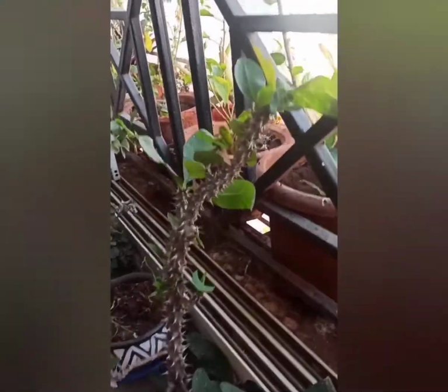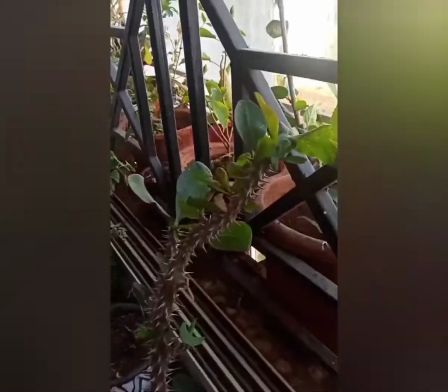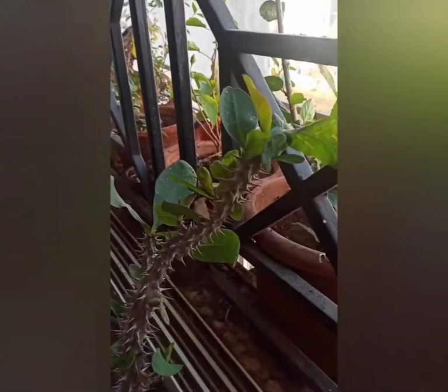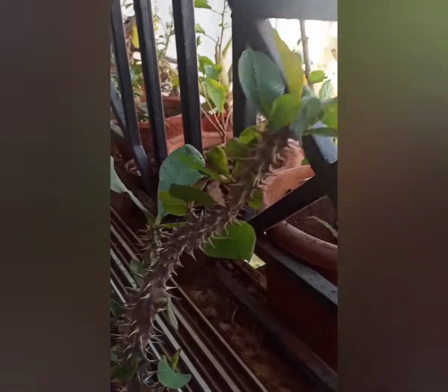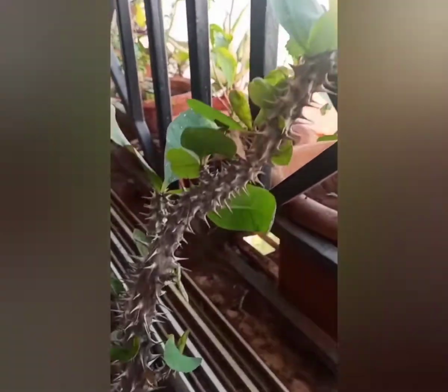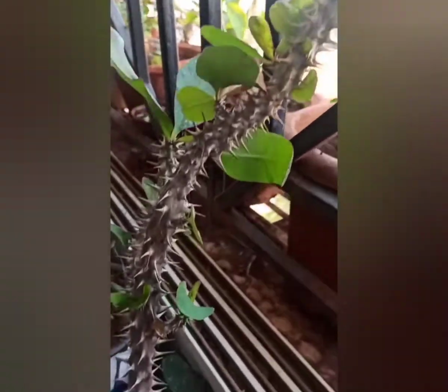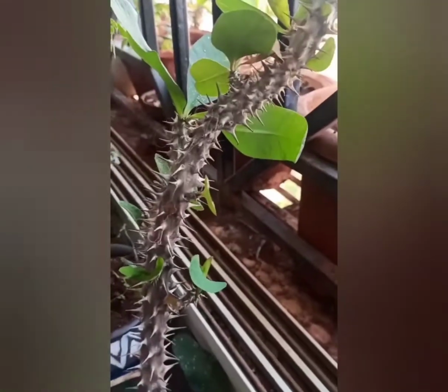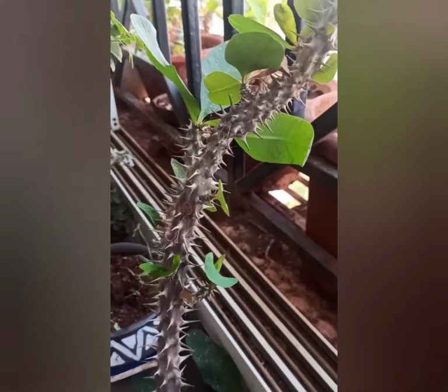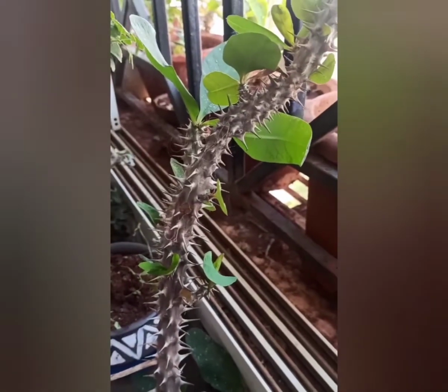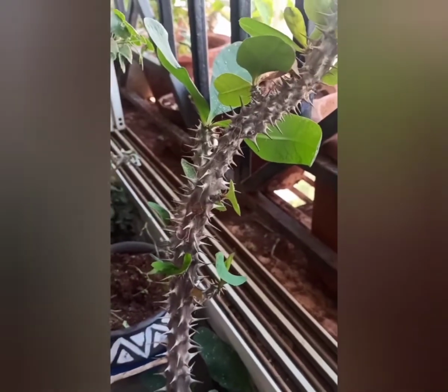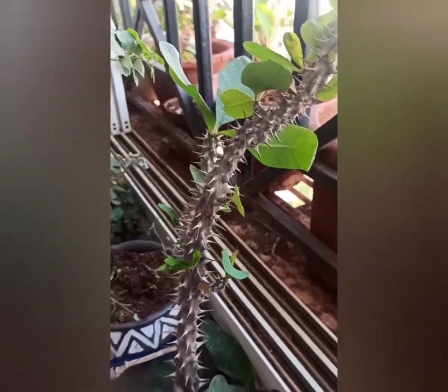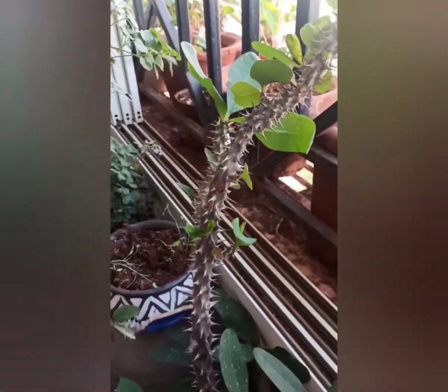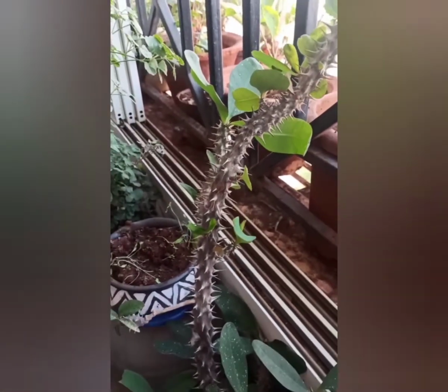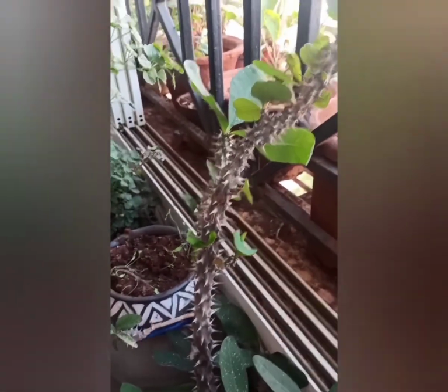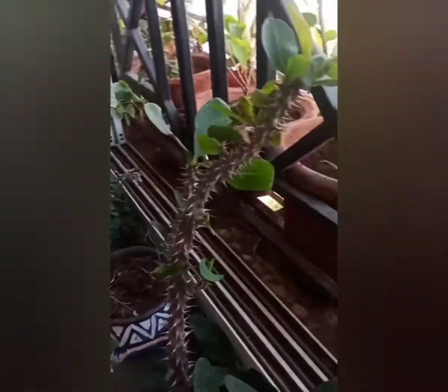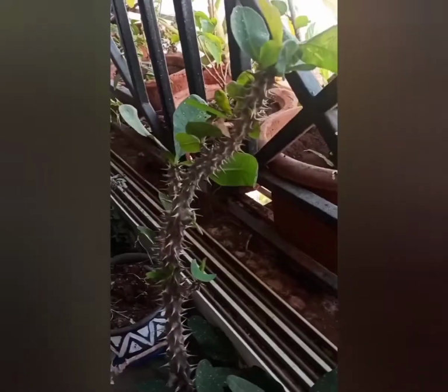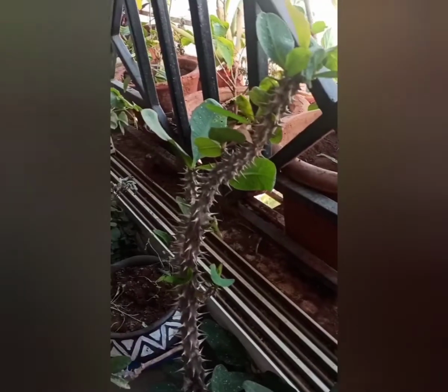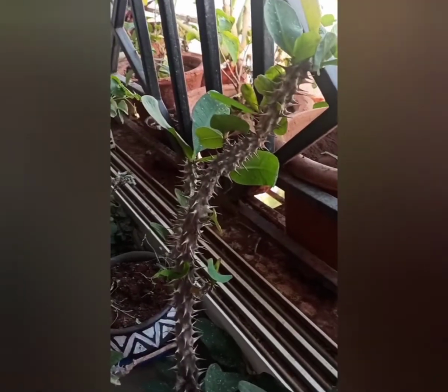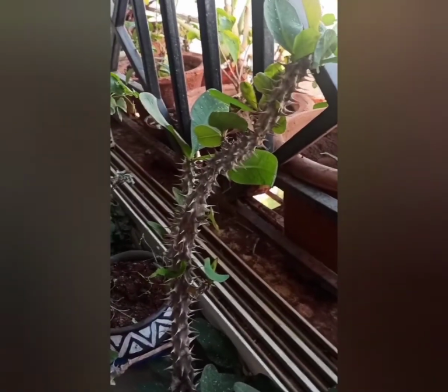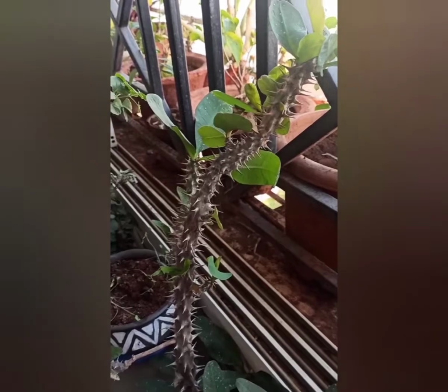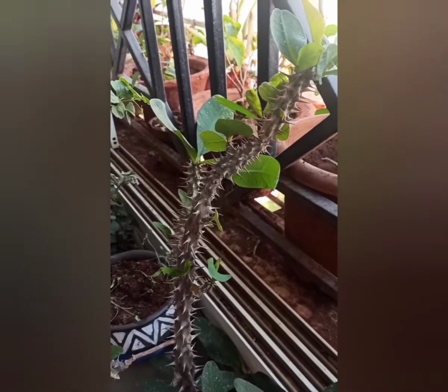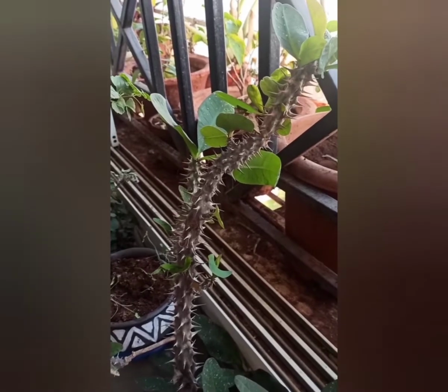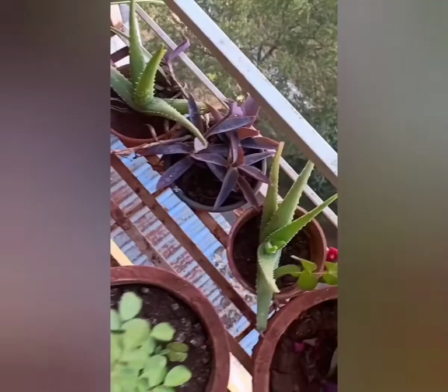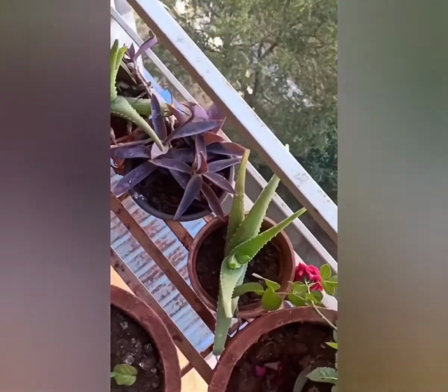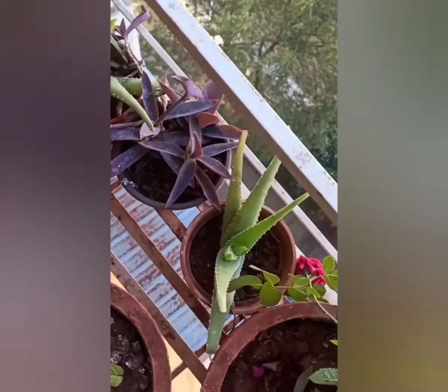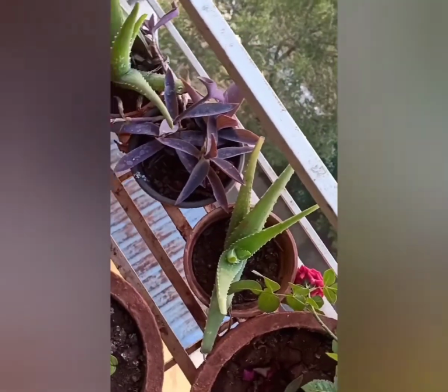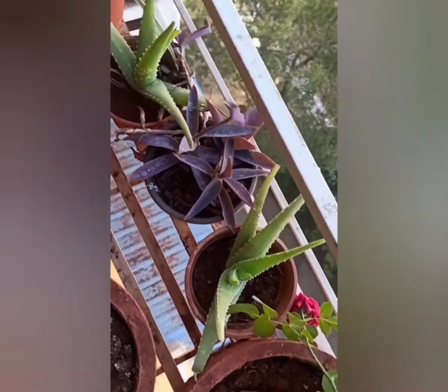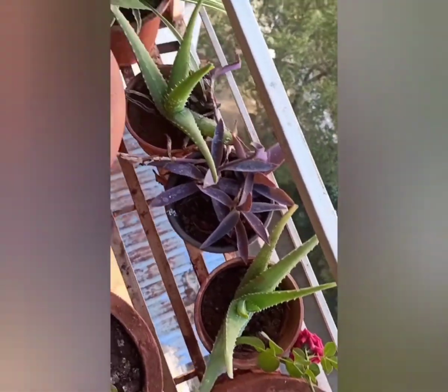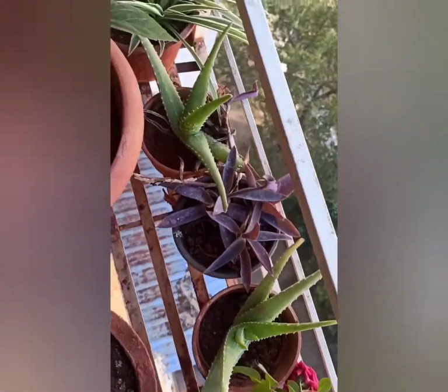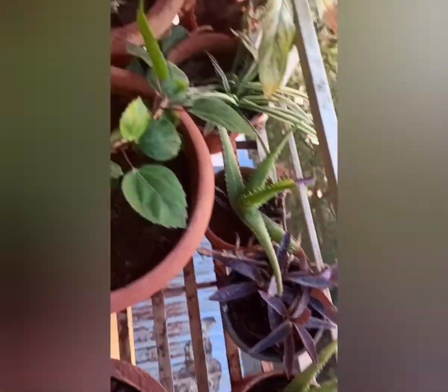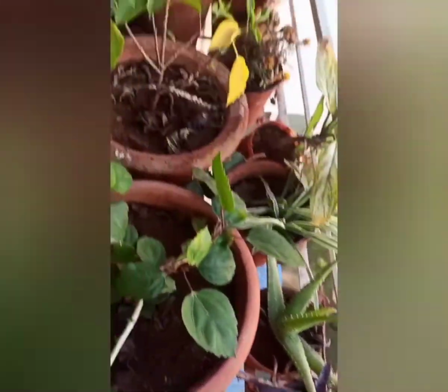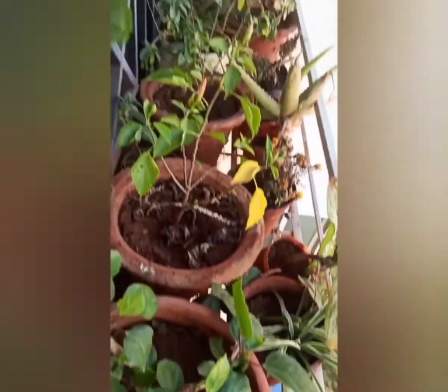Lots of plants. Cactus — you can see the thorns. In your balcony, you can keep different types of plants.